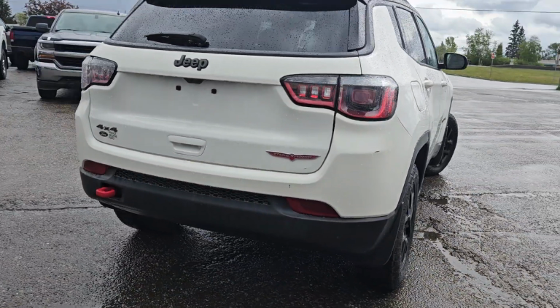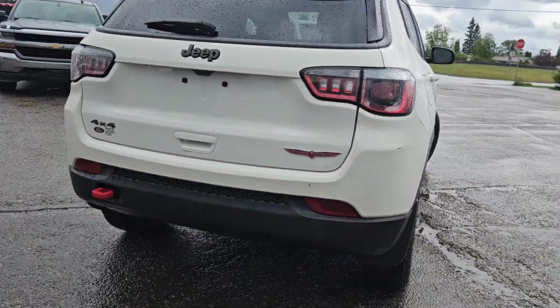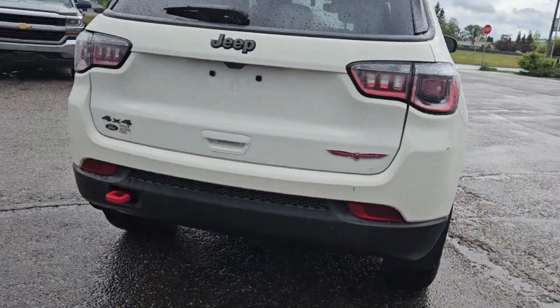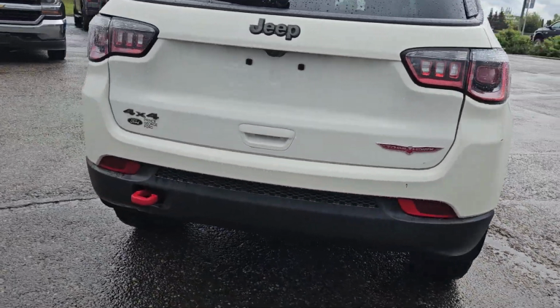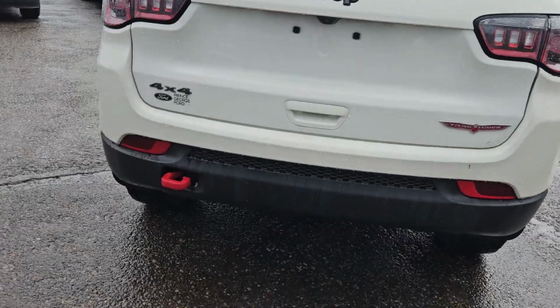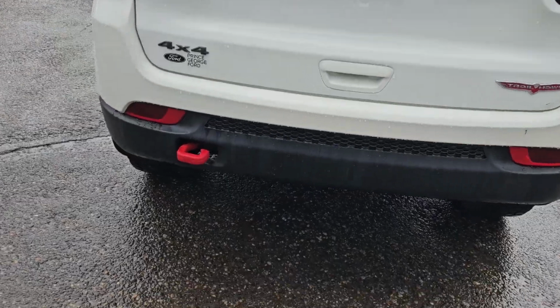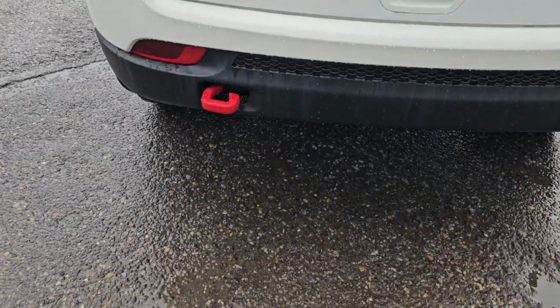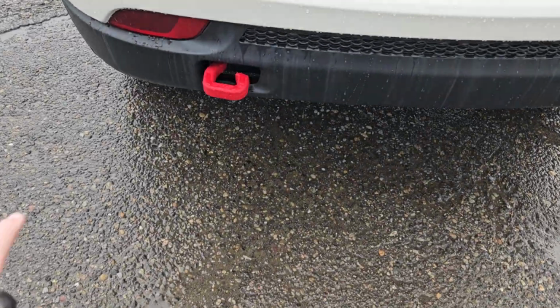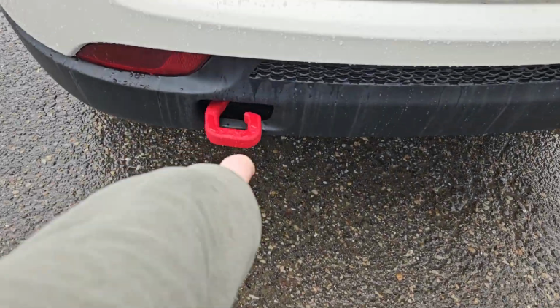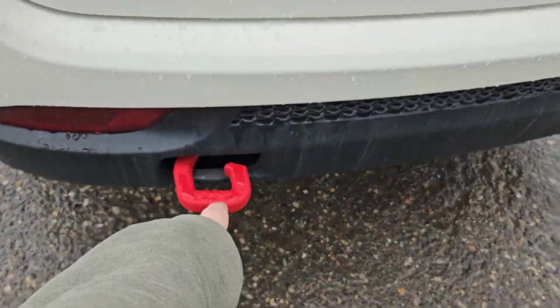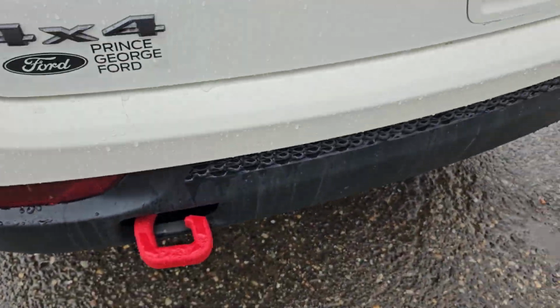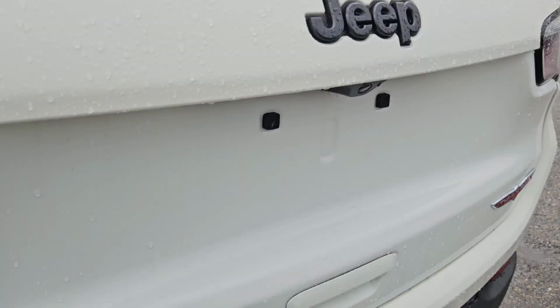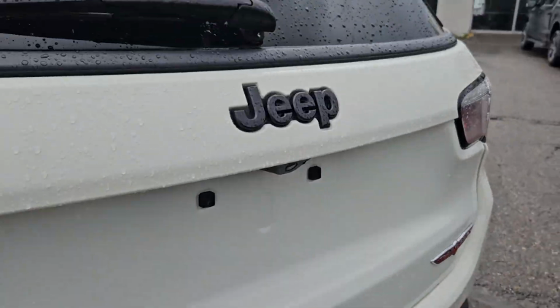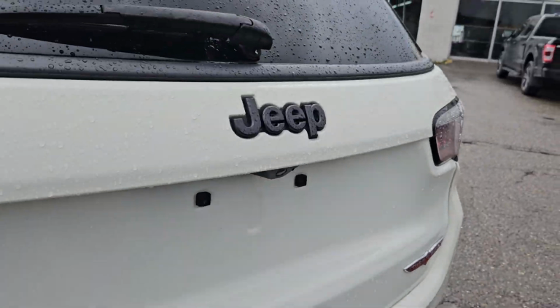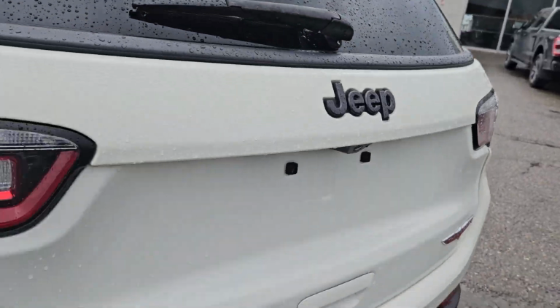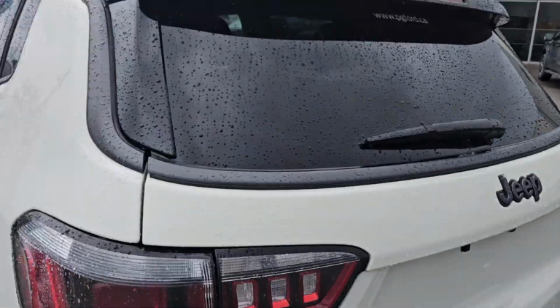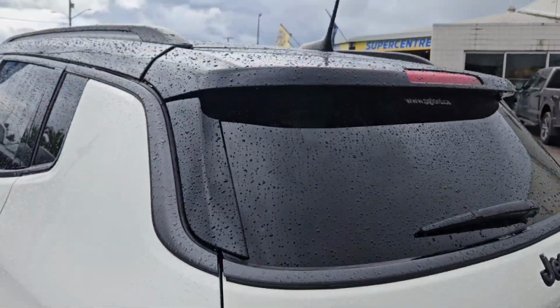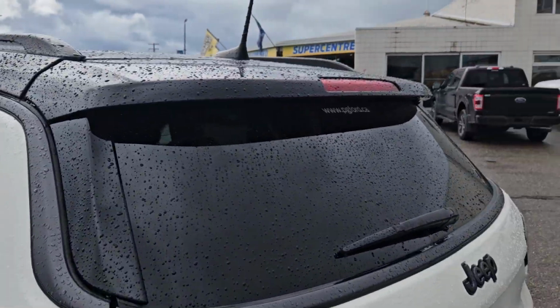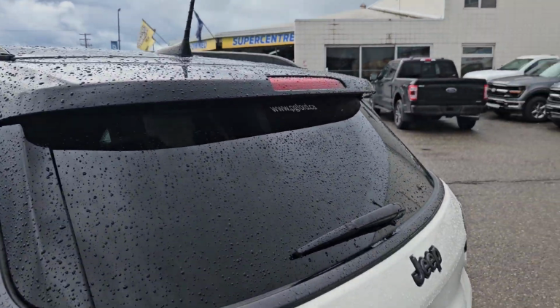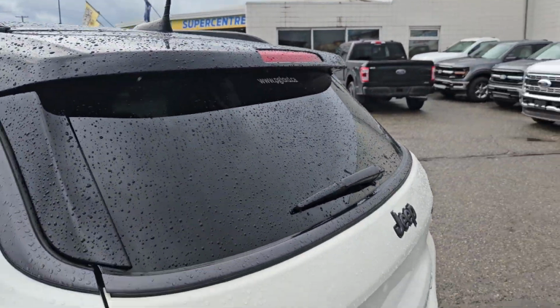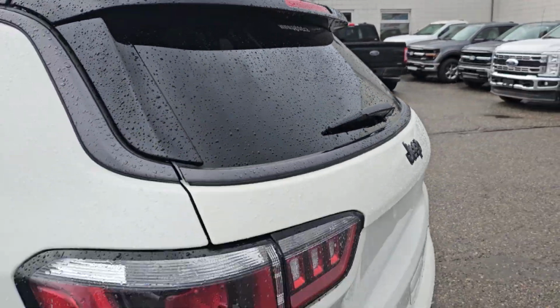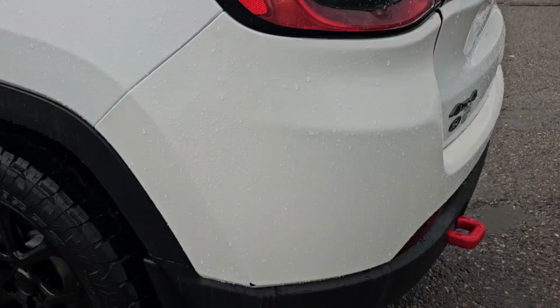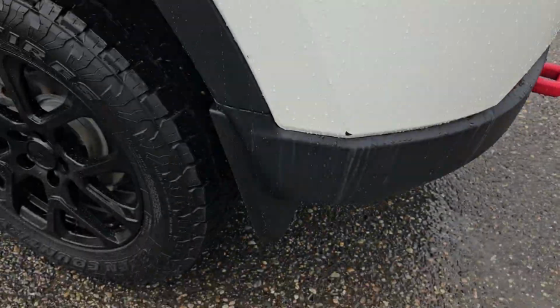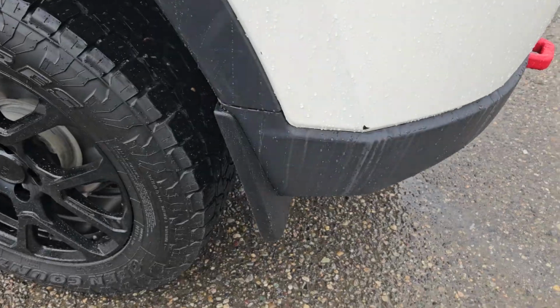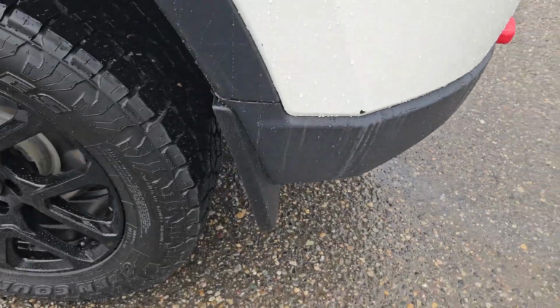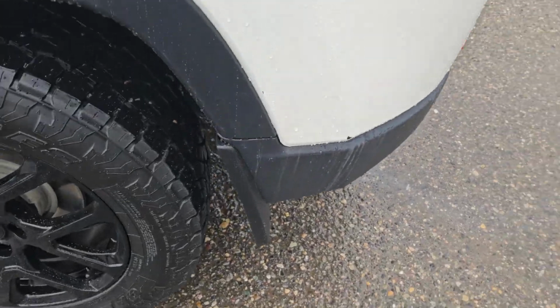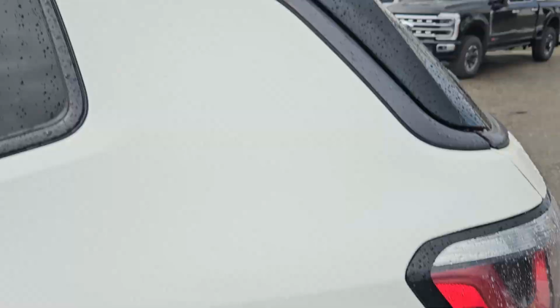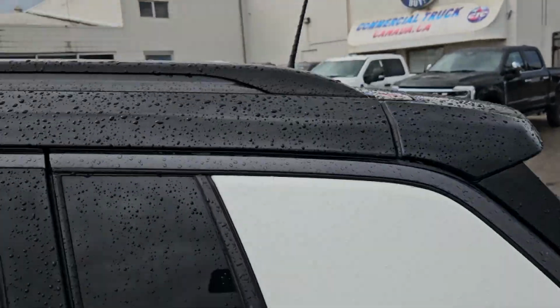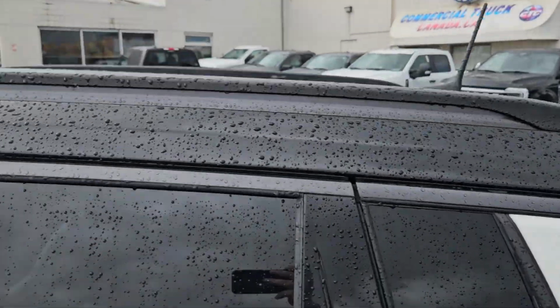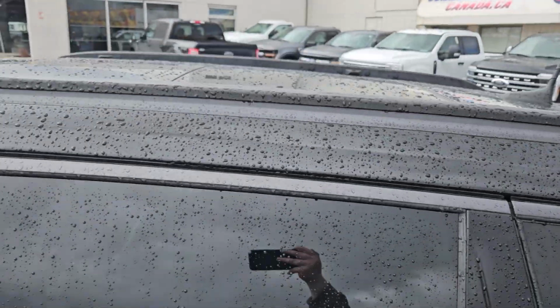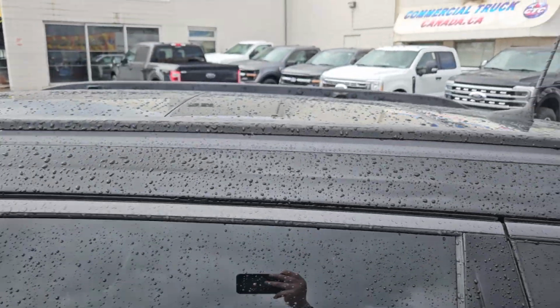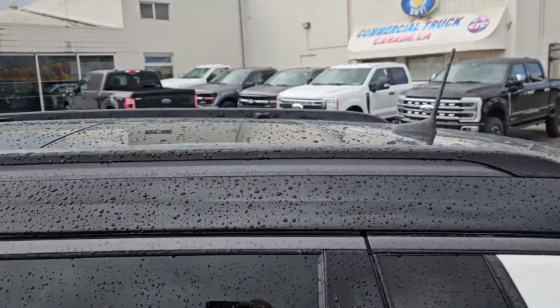Taking a look at the back here we do have this nice red tow hook. You got that backup camera, a nice little roof spoiler there. We got mudflaps on the rear. We also have two roof racks.